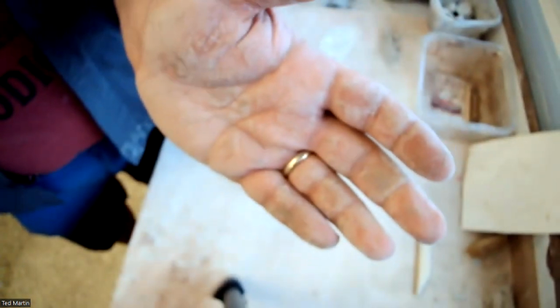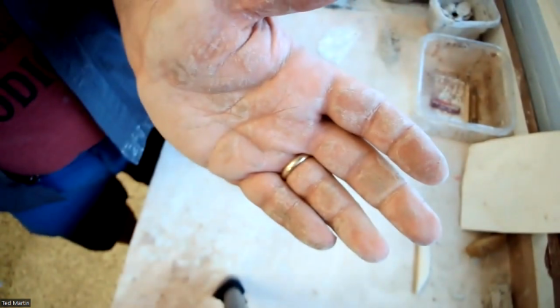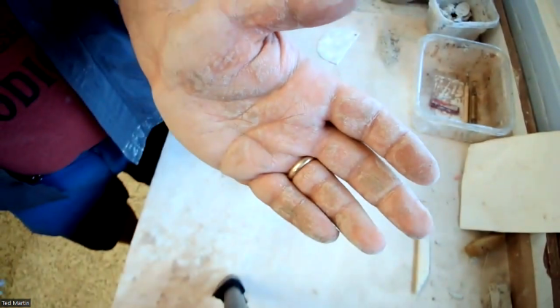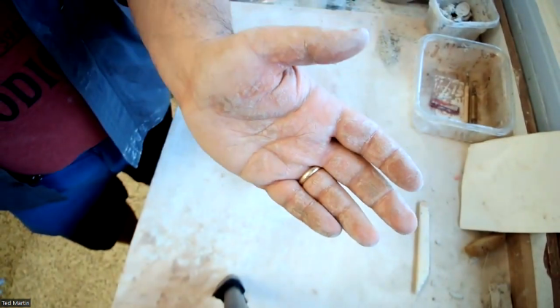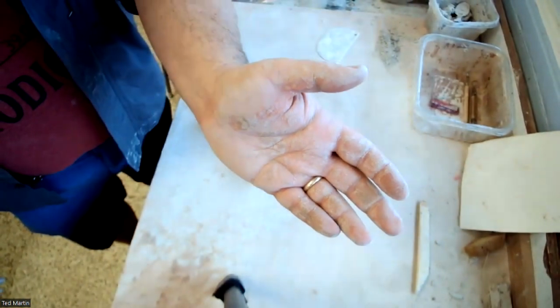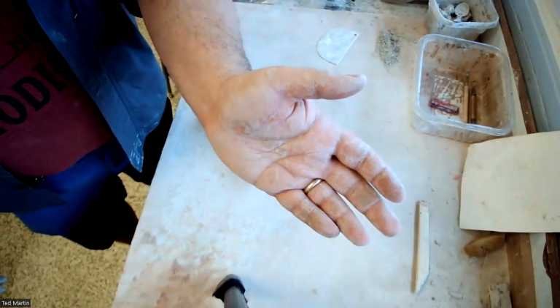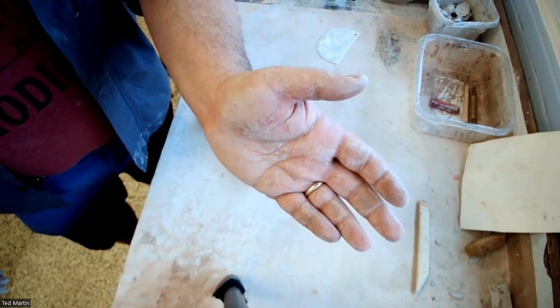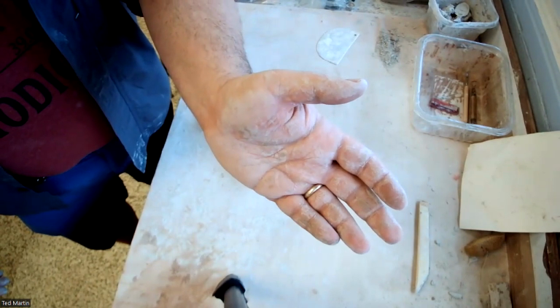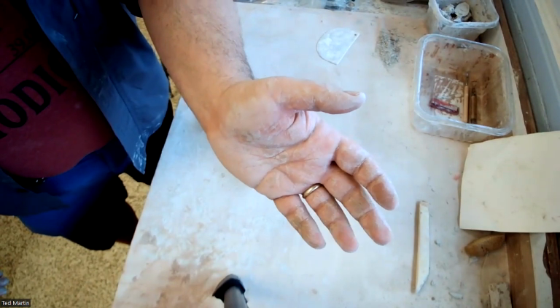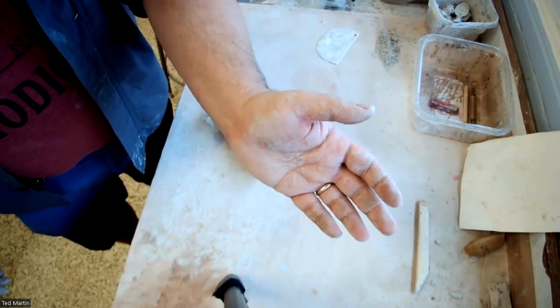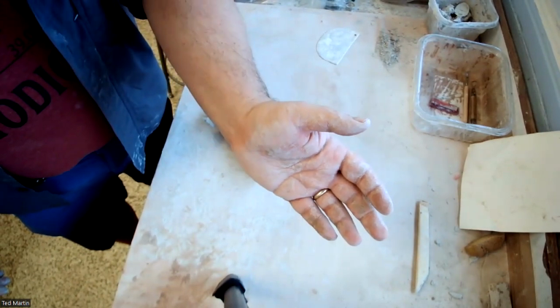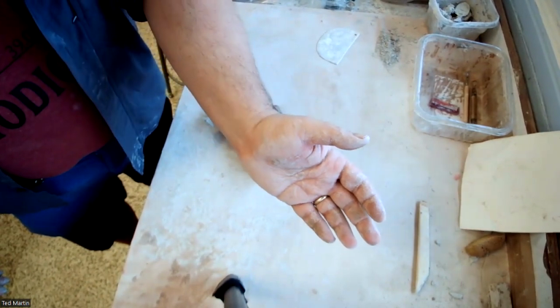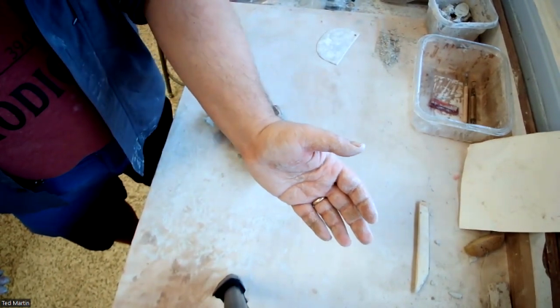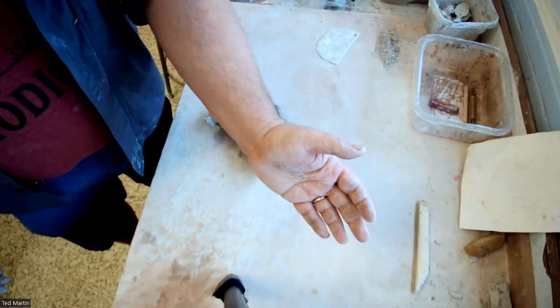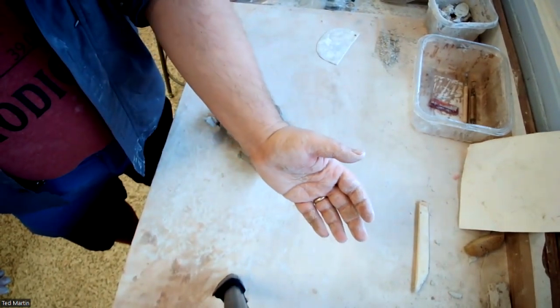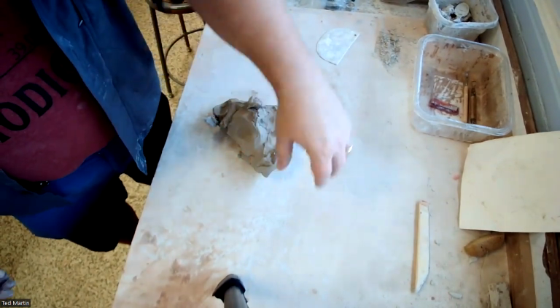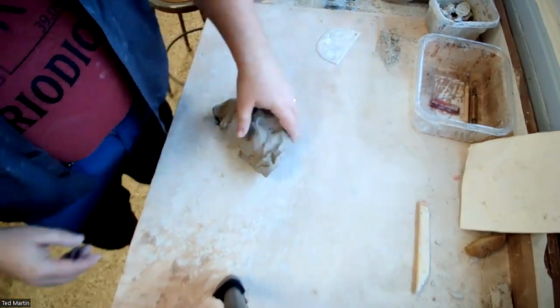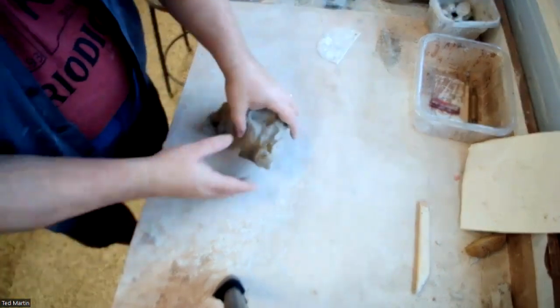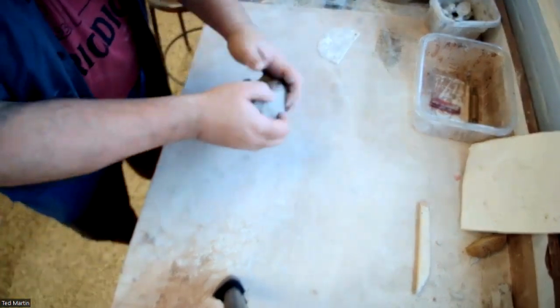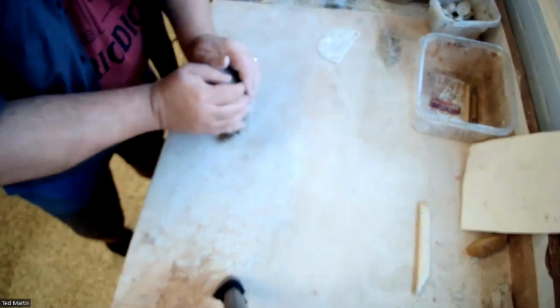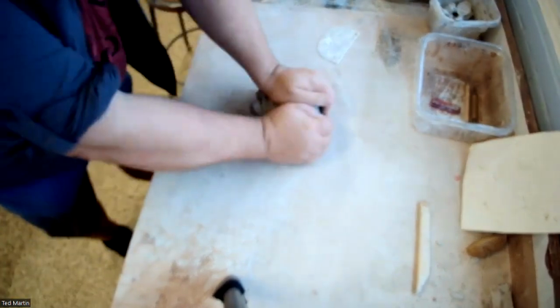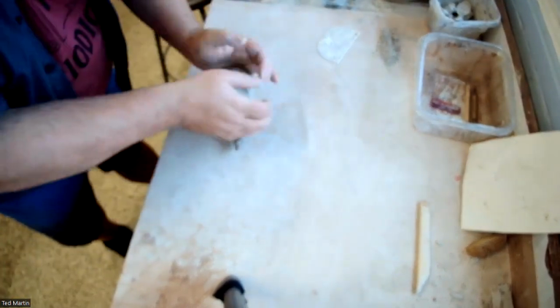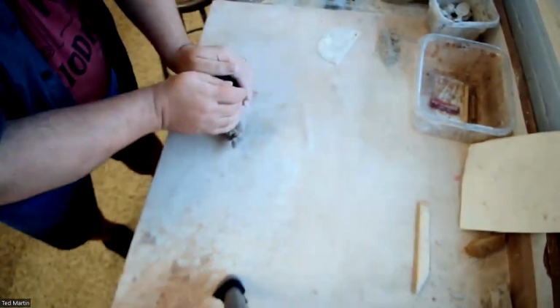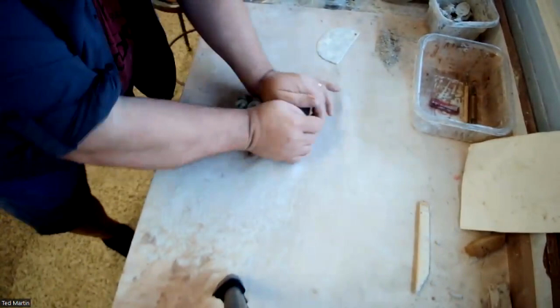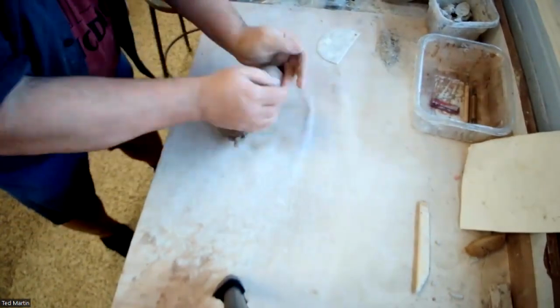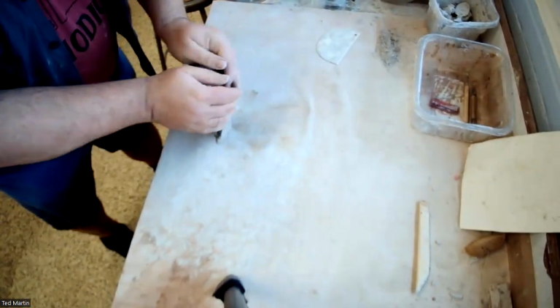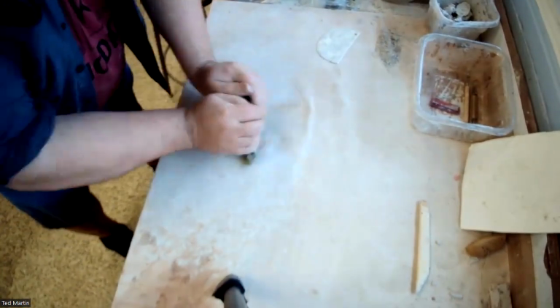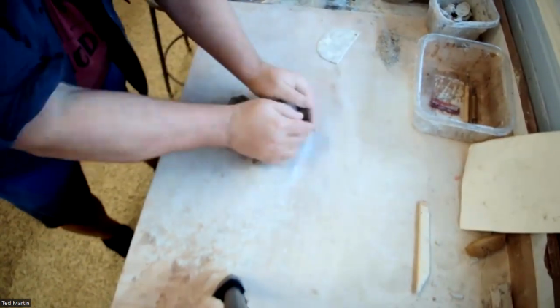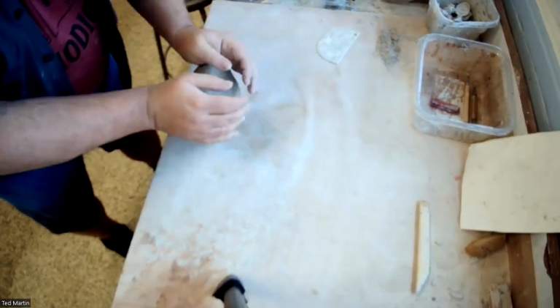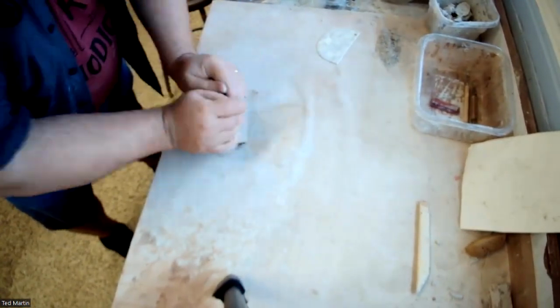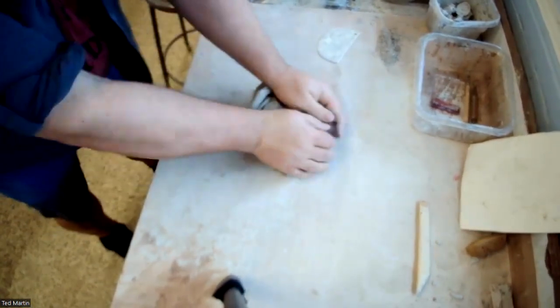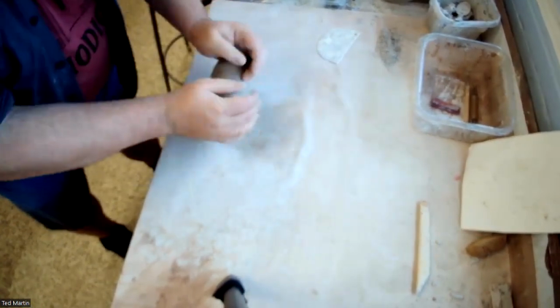The camera focuses up here but does not necessarily focus down on the table, but we're going to work with it. So the first thing I'm going to do is wedge up some clay.